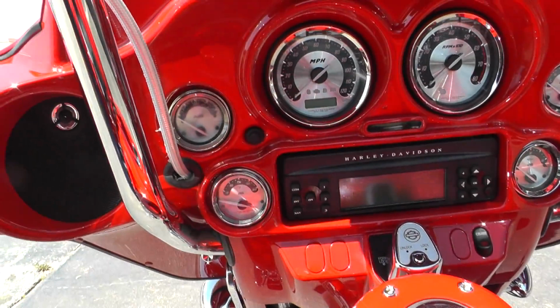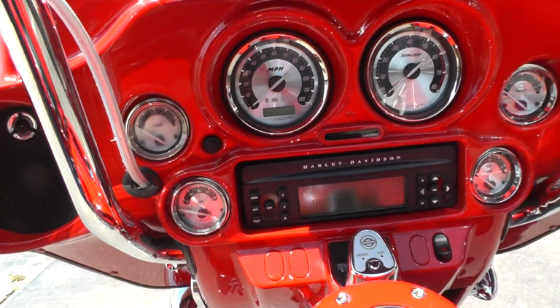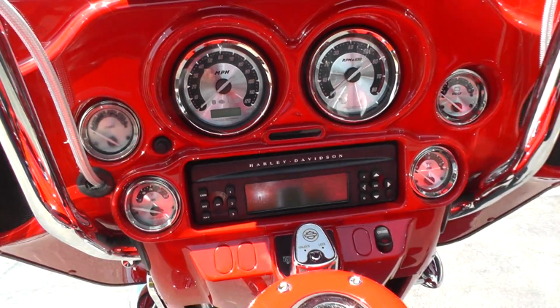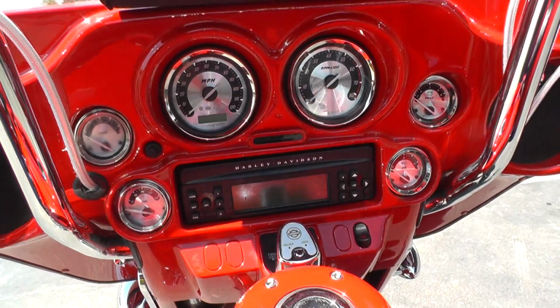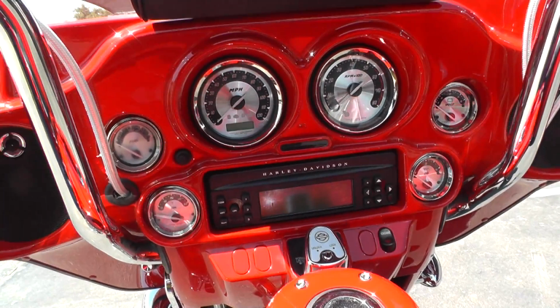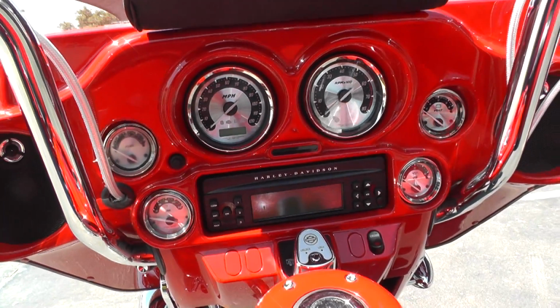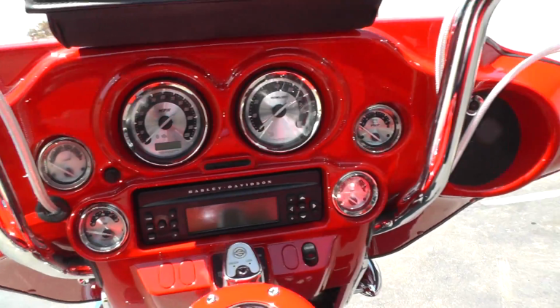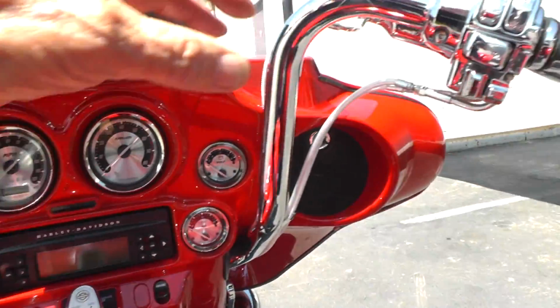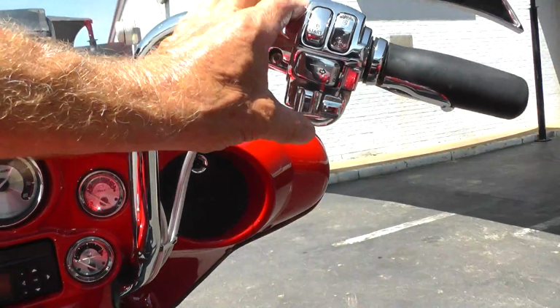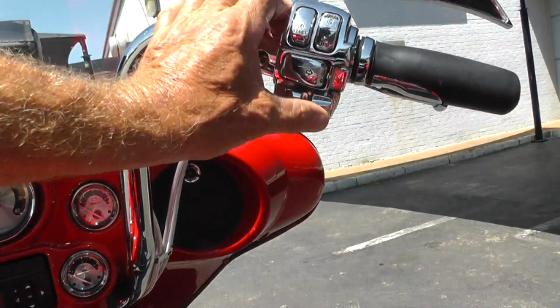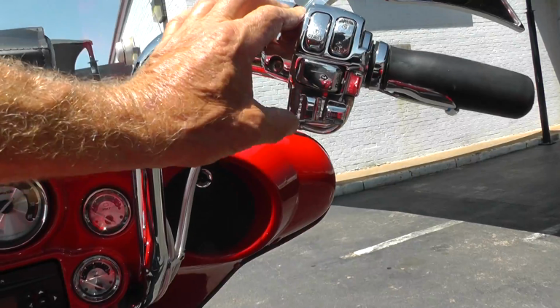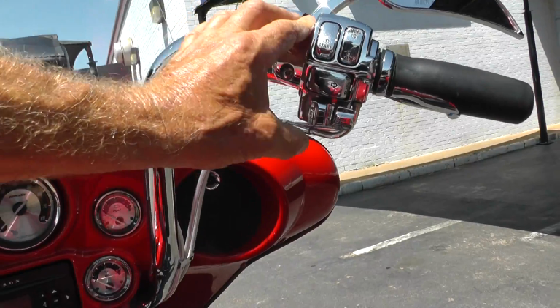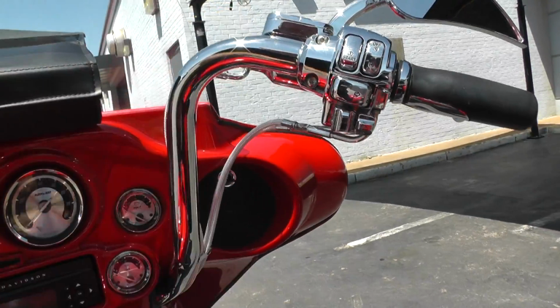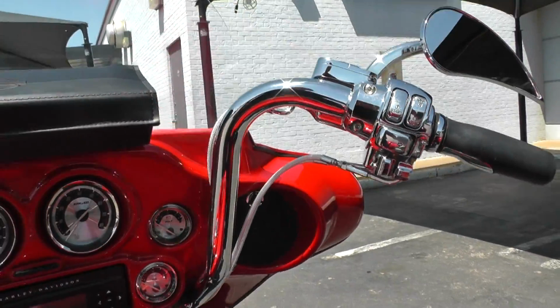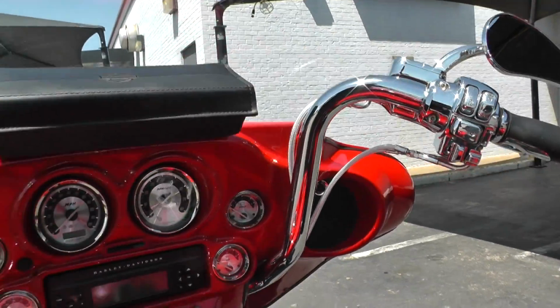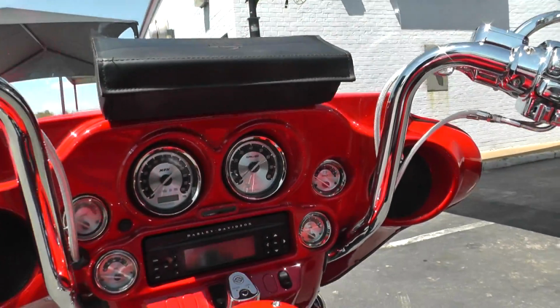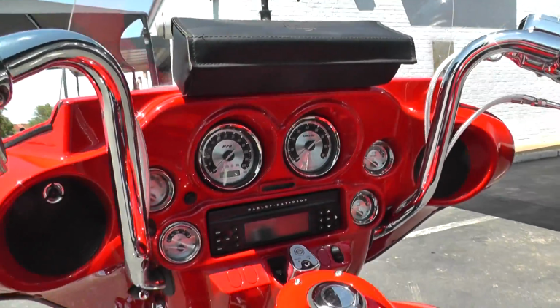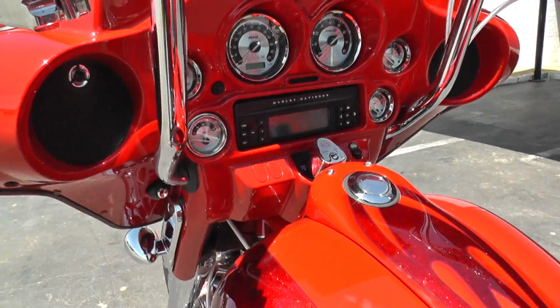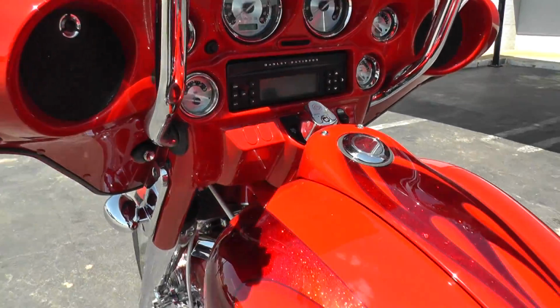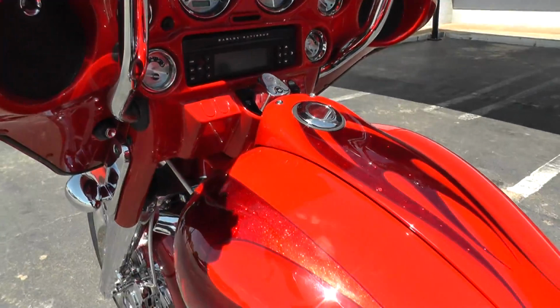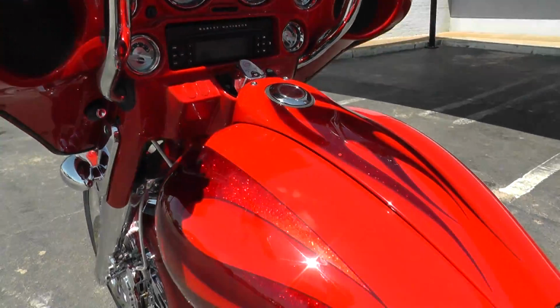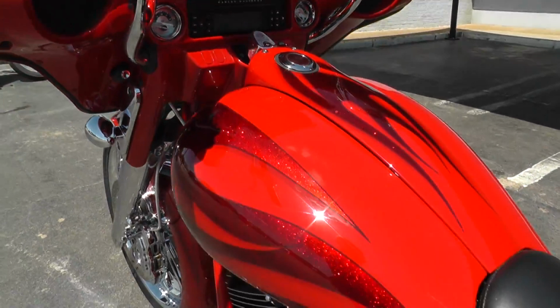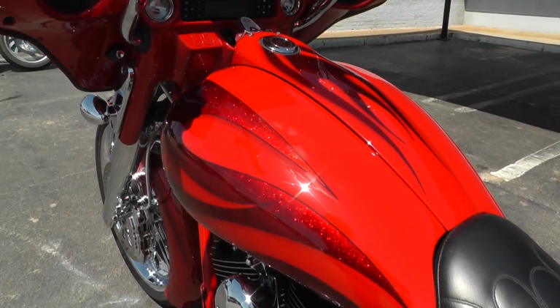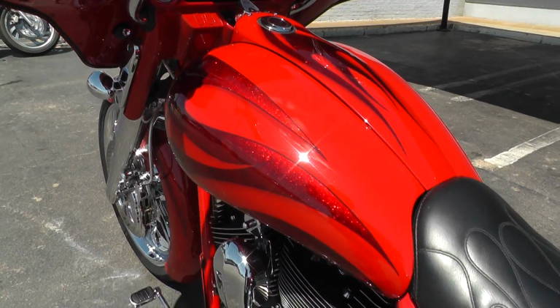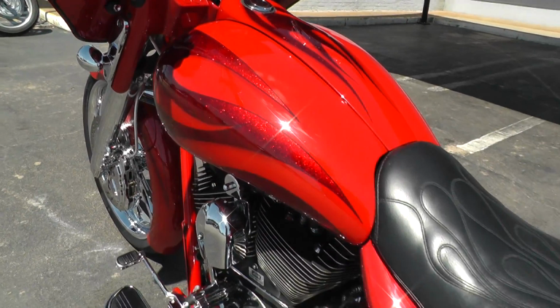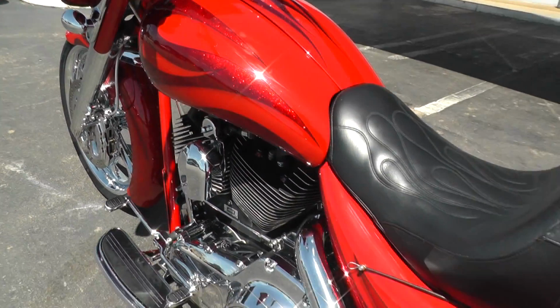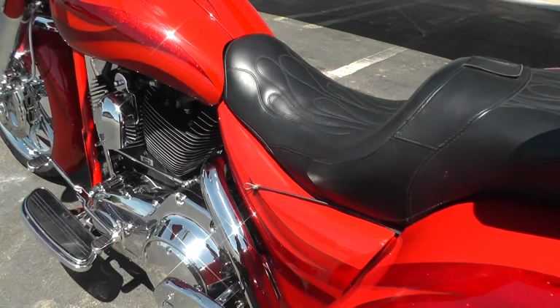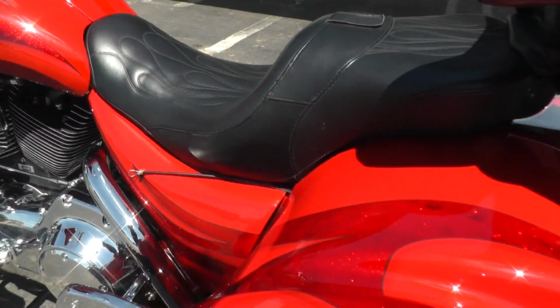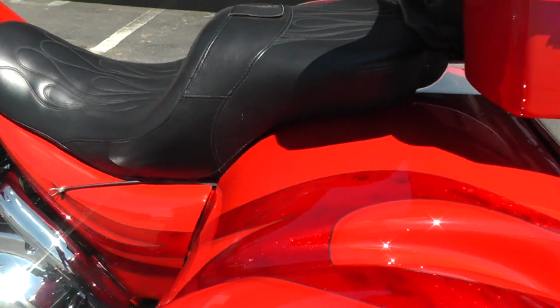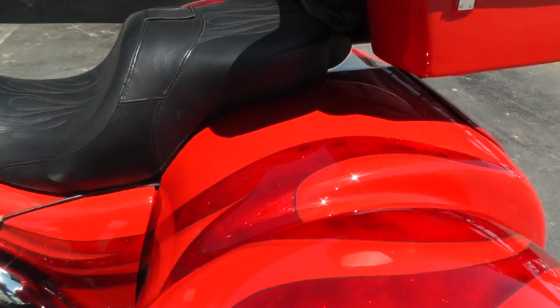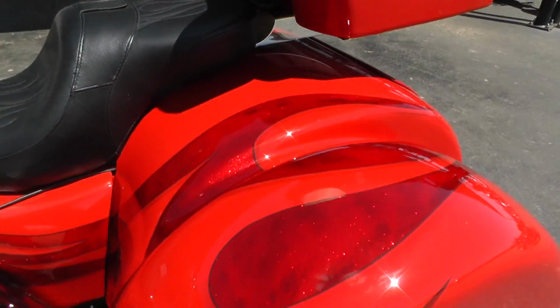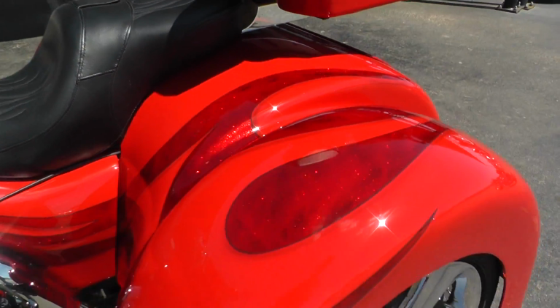Full instrumentation. It's got cruise control. That paint — the metallic in those flames — is just crazy. Really nice.